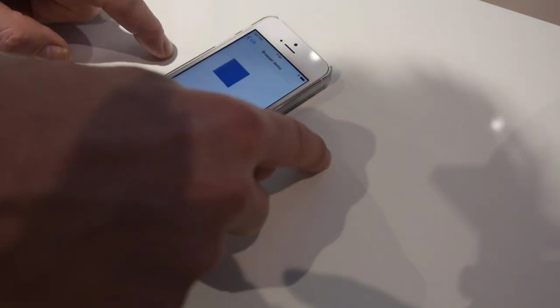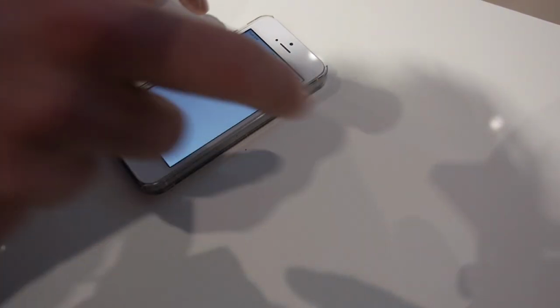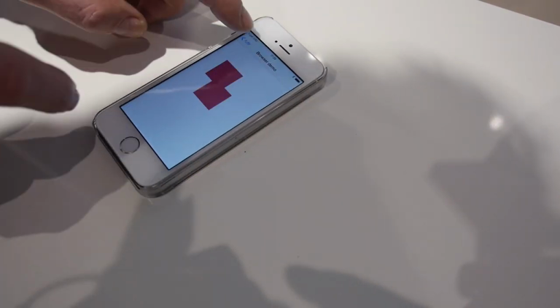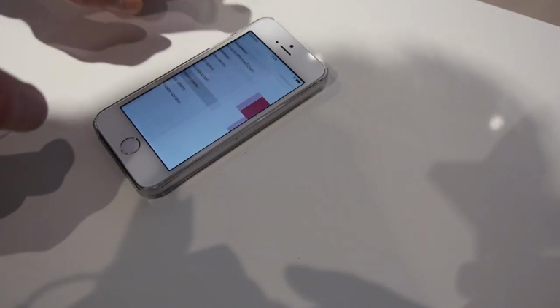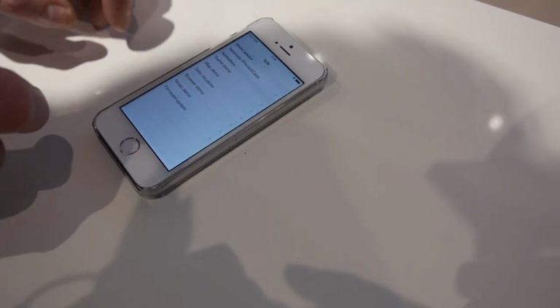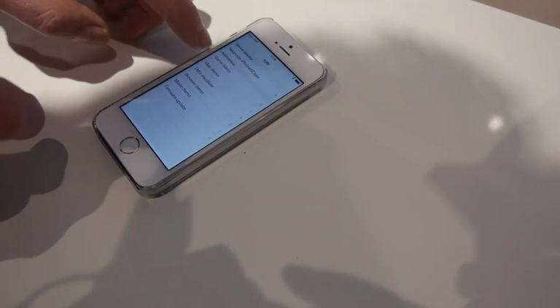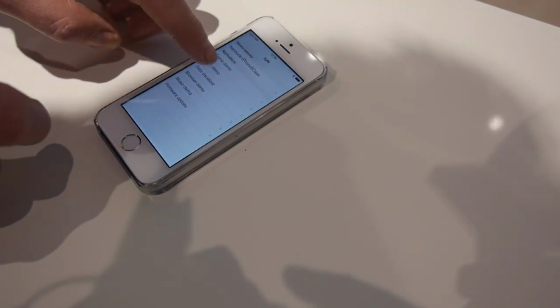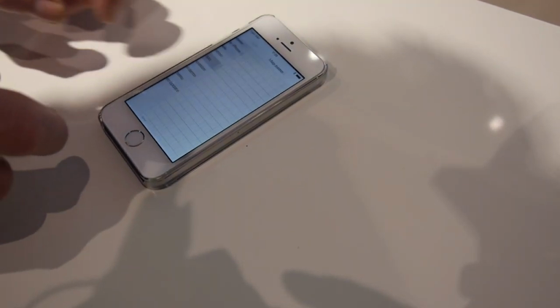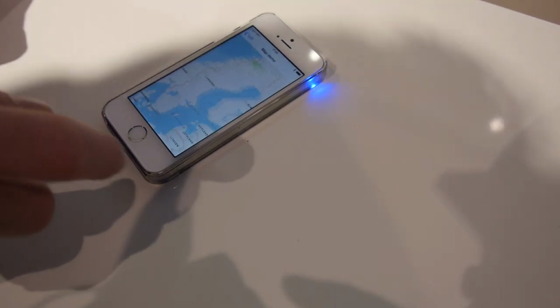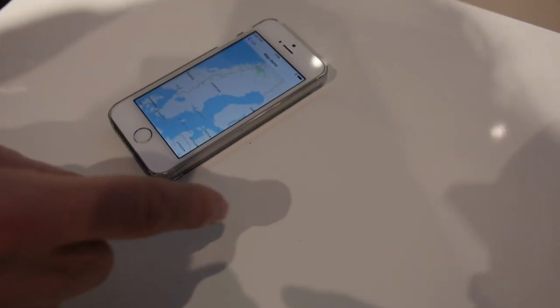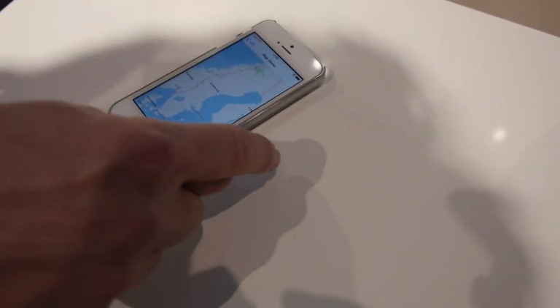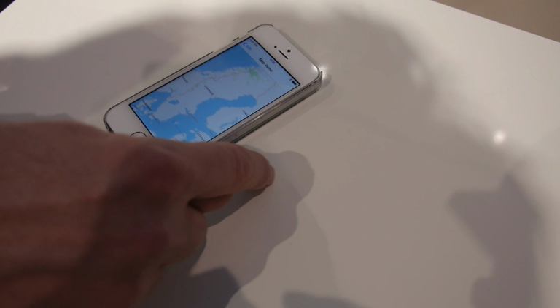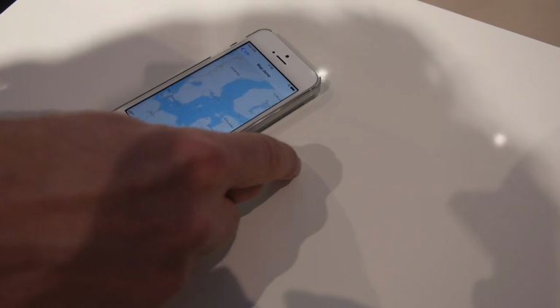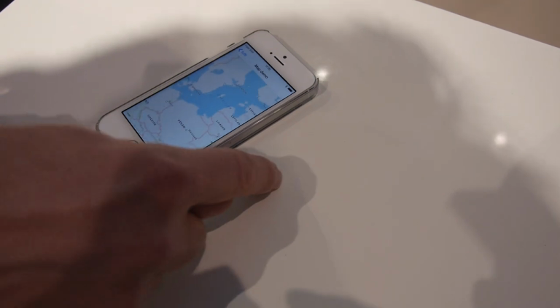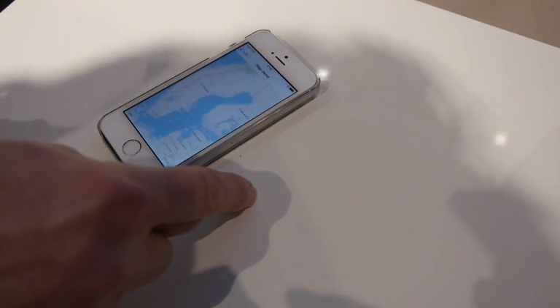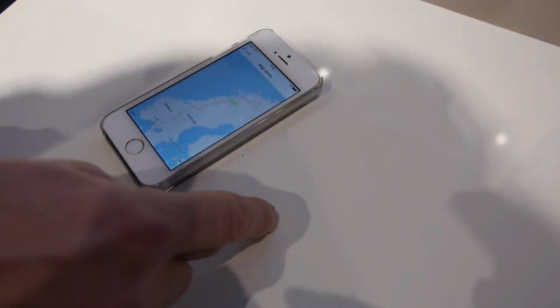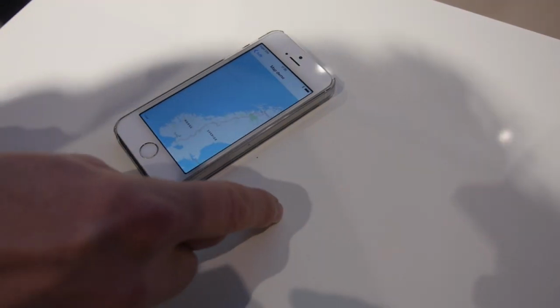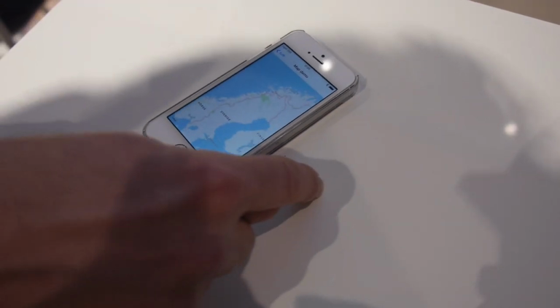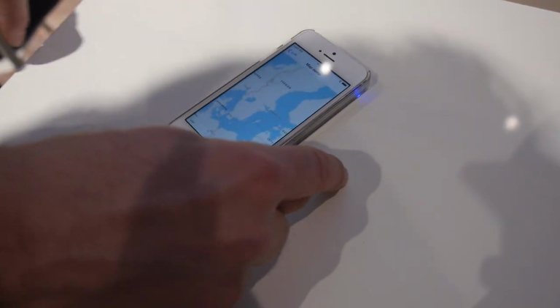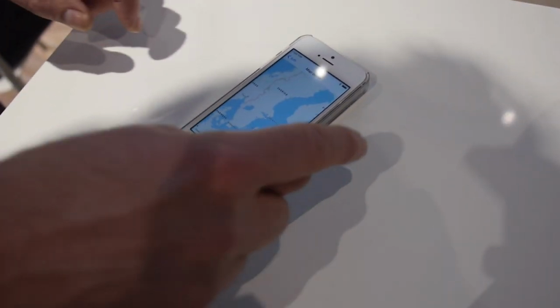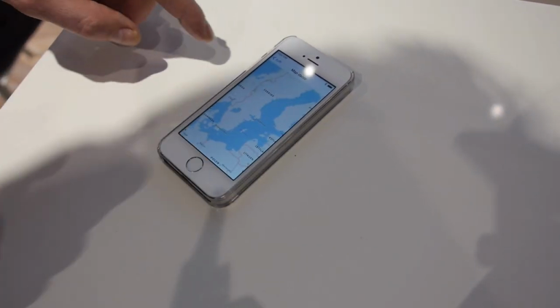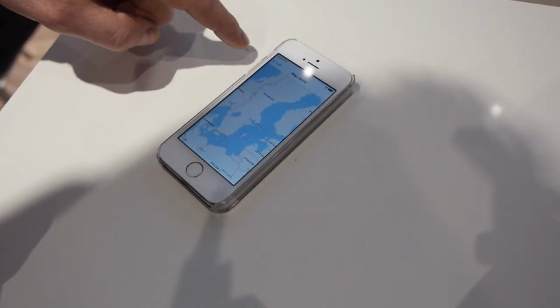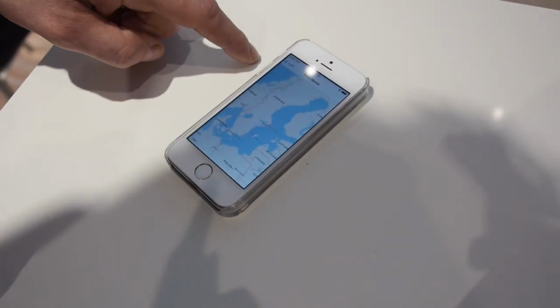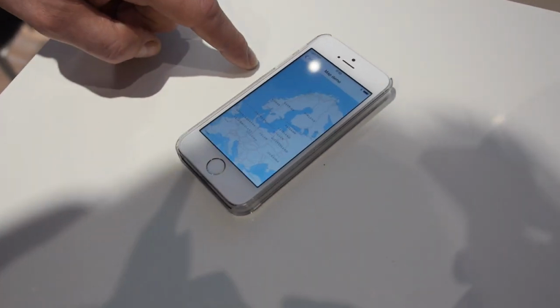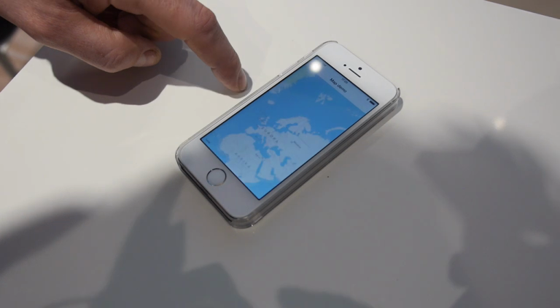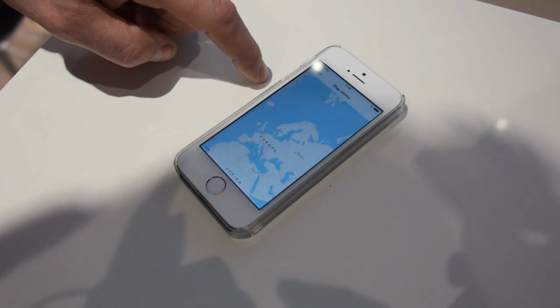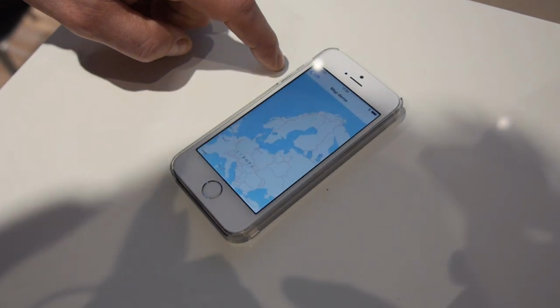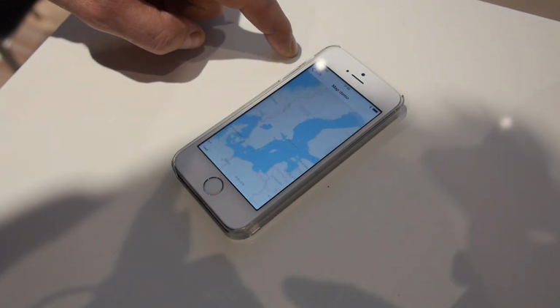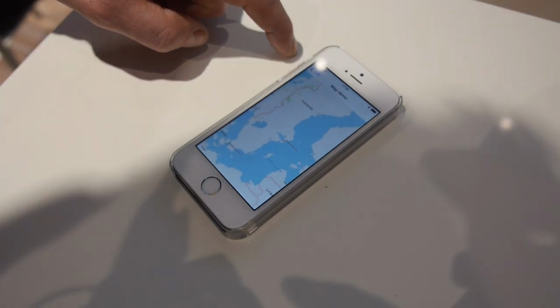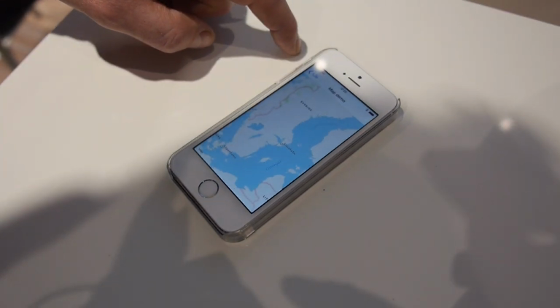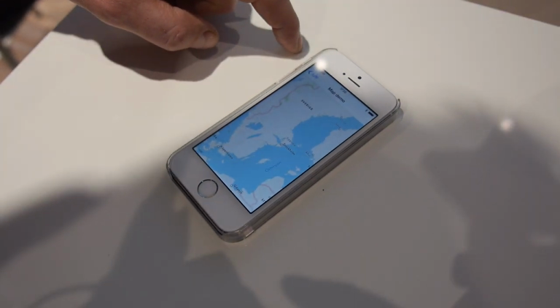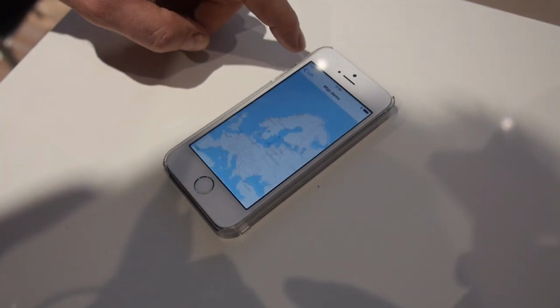Here's one I can show you — a map demo. So you pan on the left side, and on the right side you can add zooming. That's awesome.